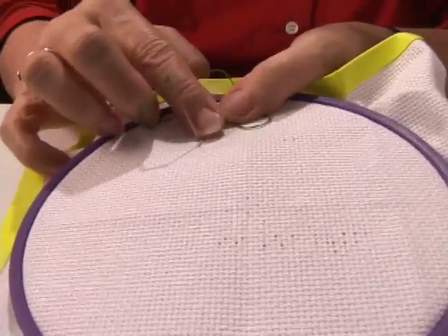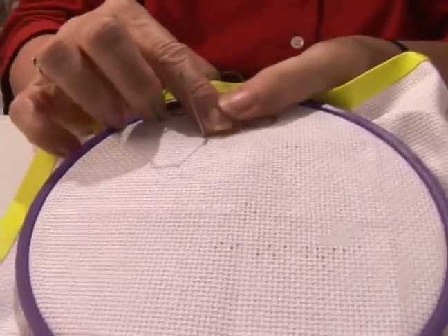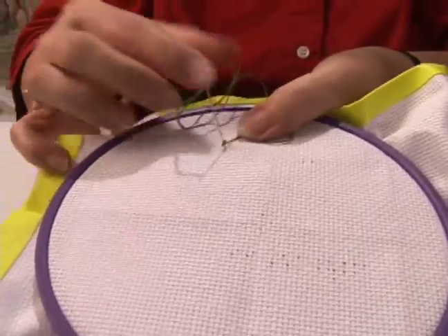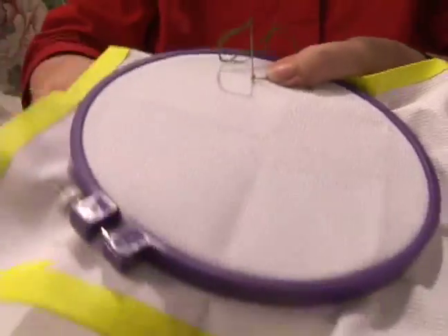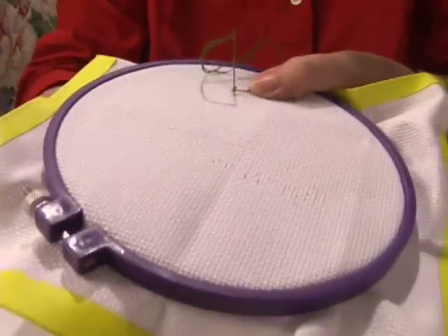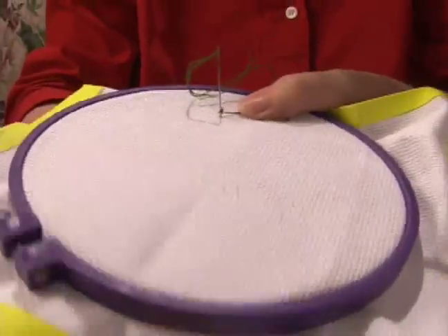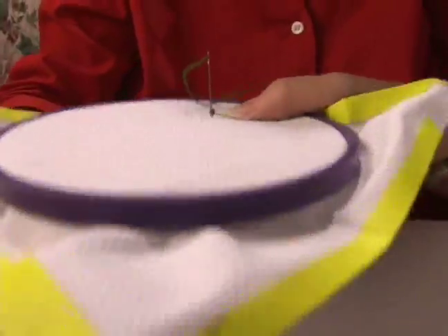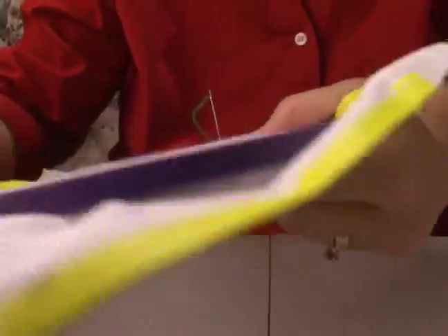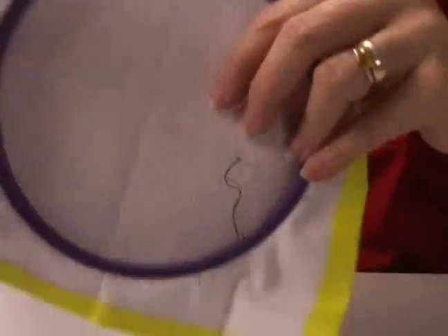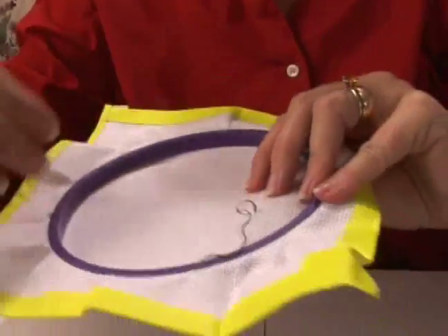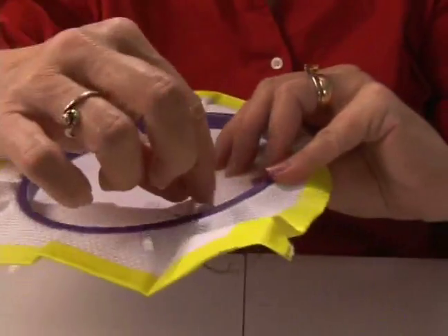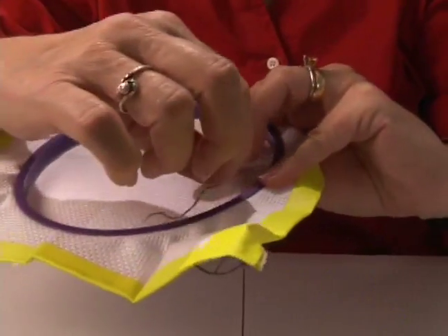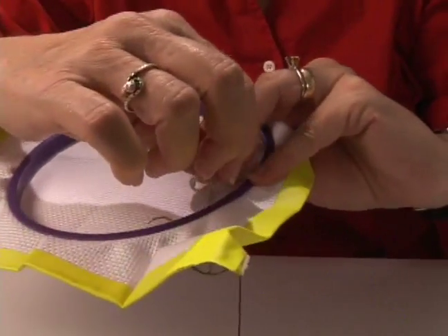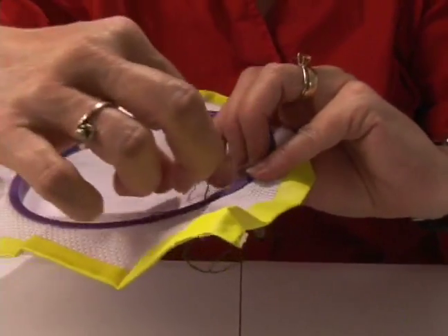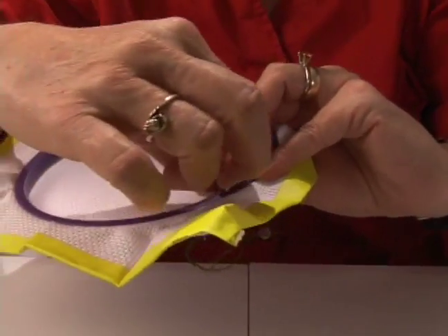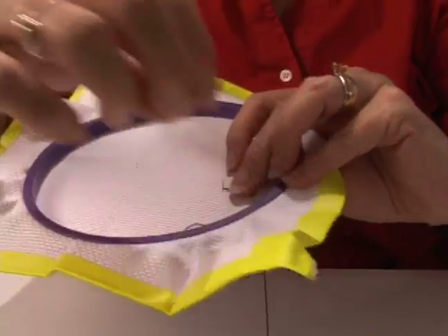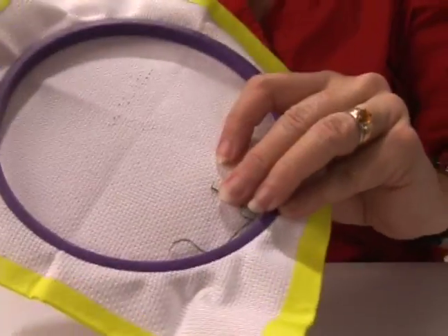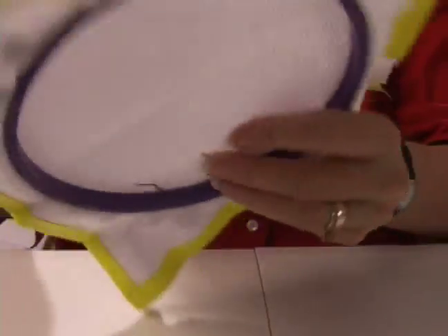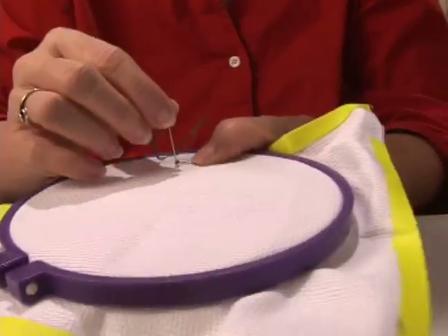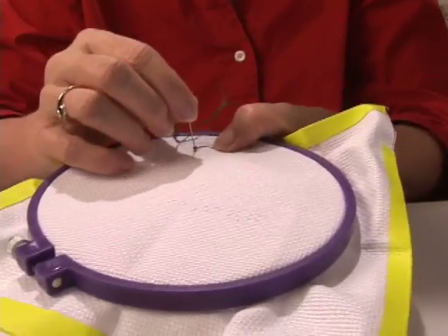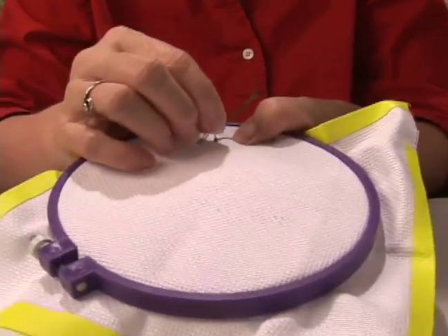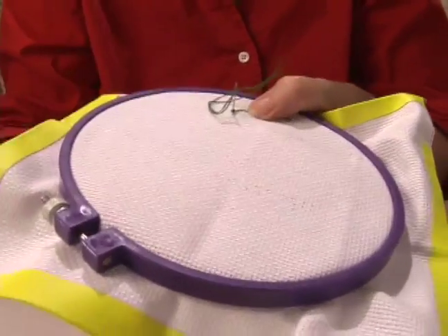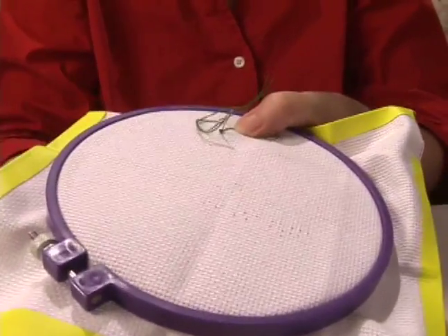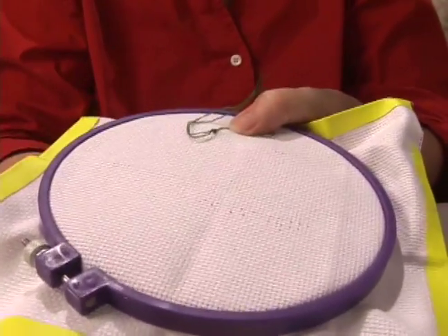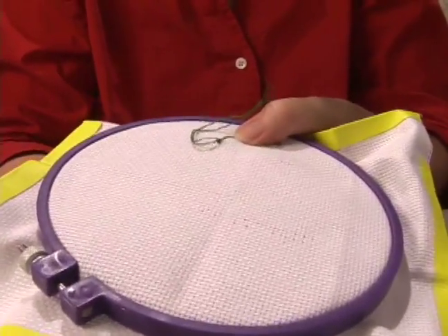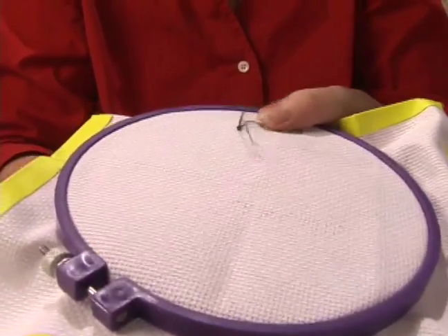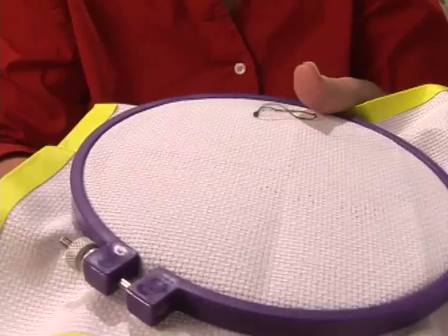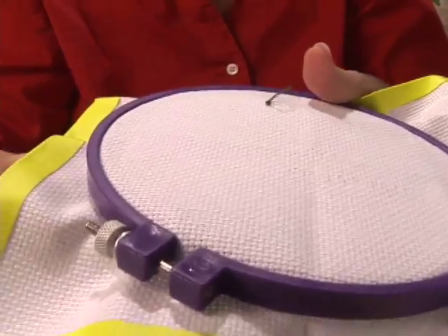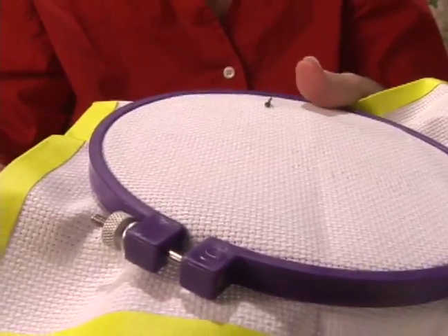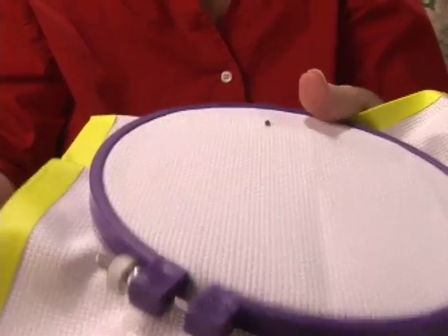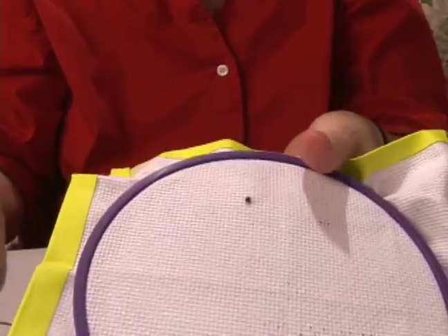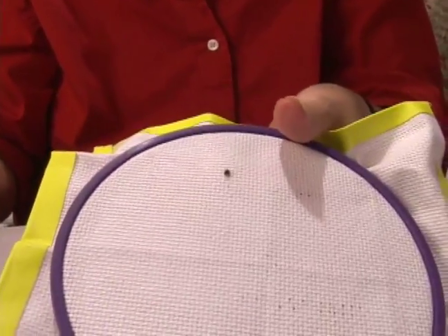You're going to hold this thread on the back so that it doesn't come out and a knot is formed. Then you're going to pull your needle down through lightly so that now you have a knot.